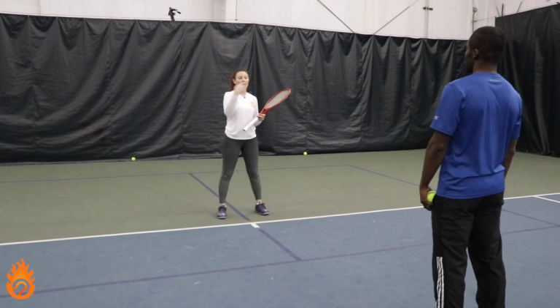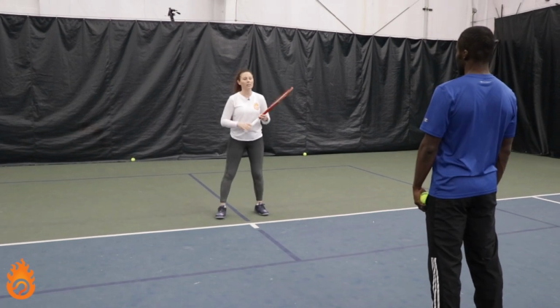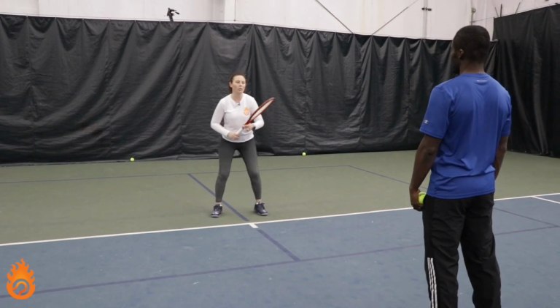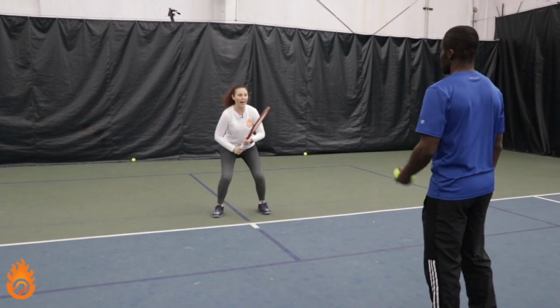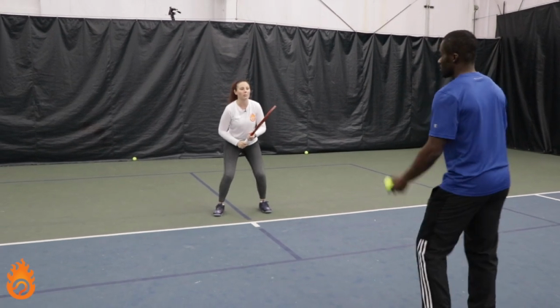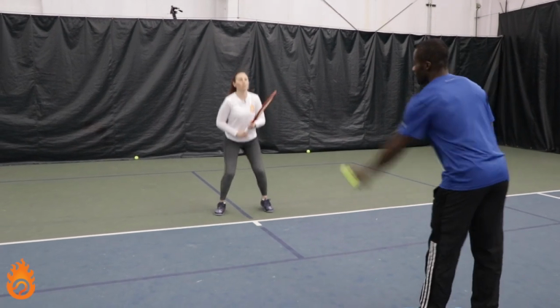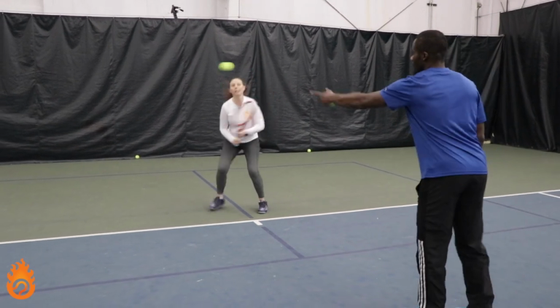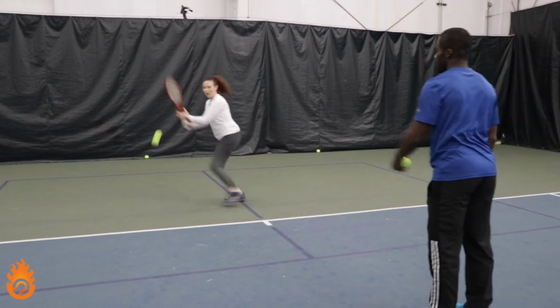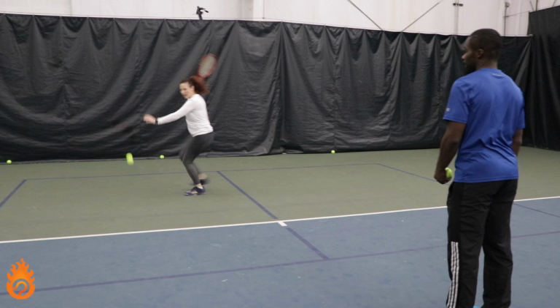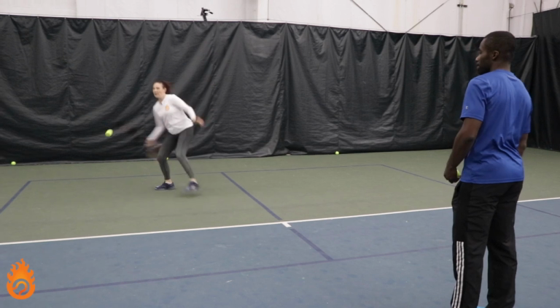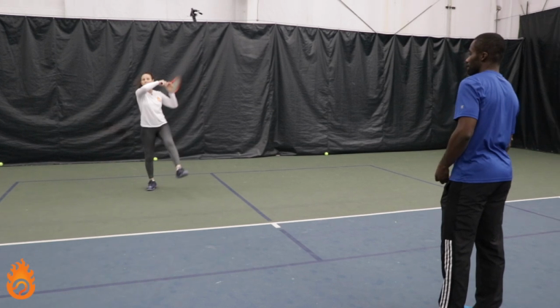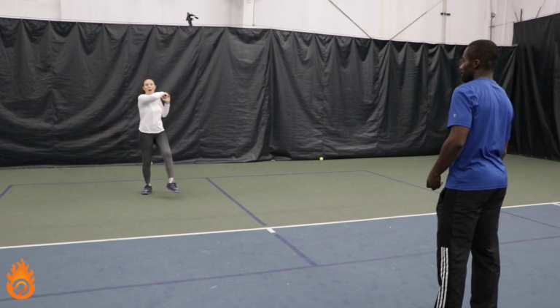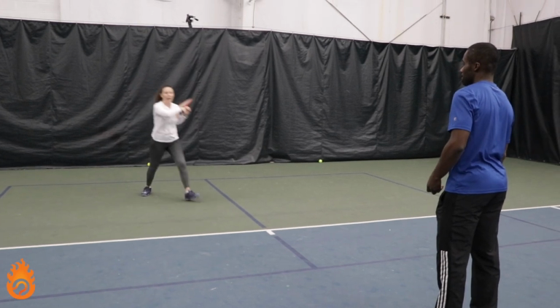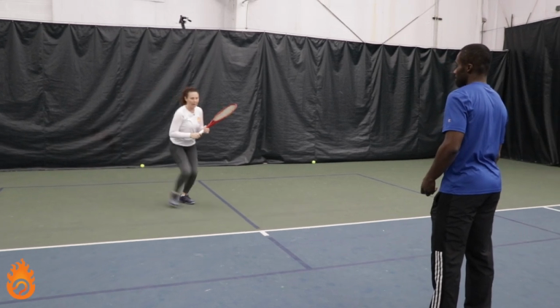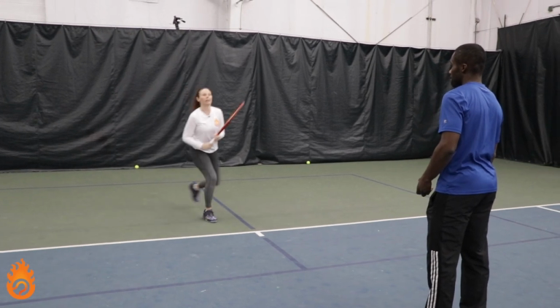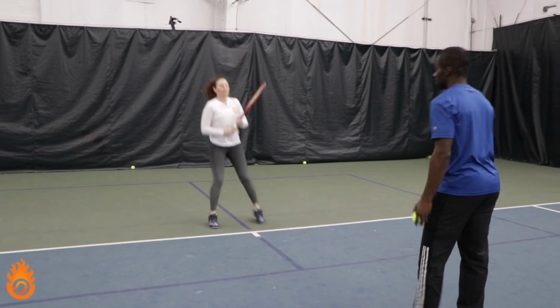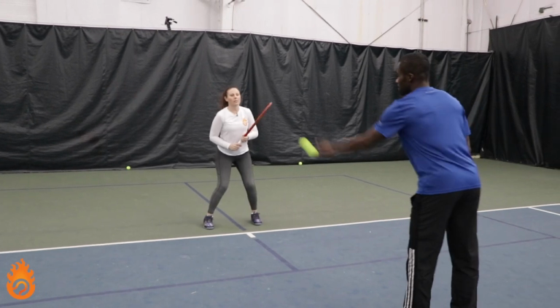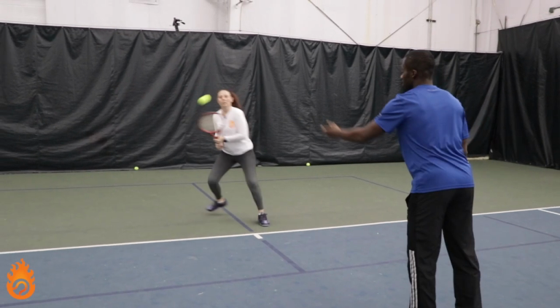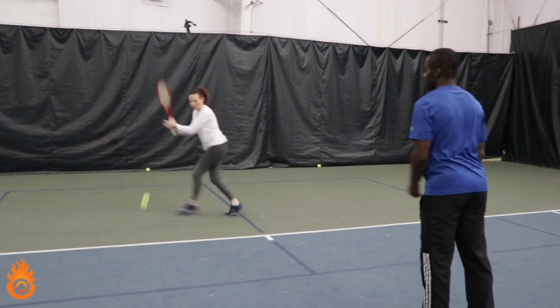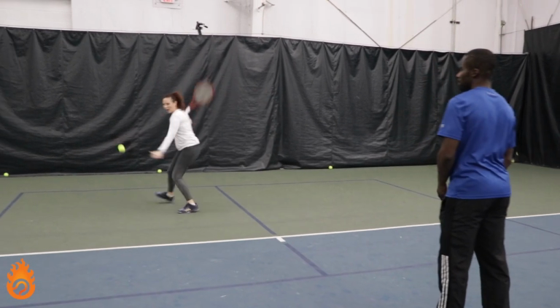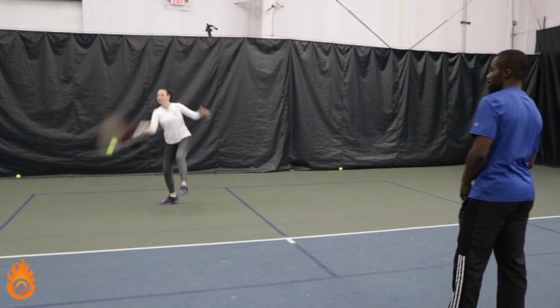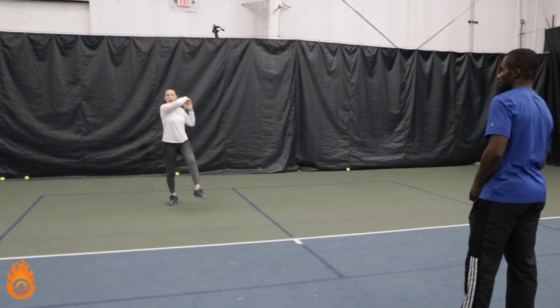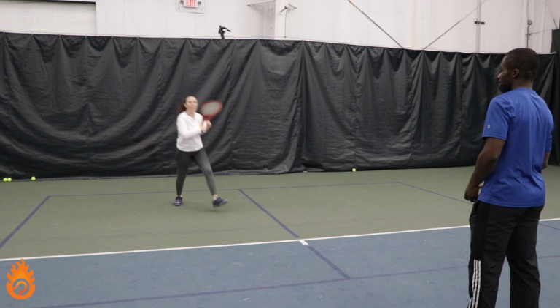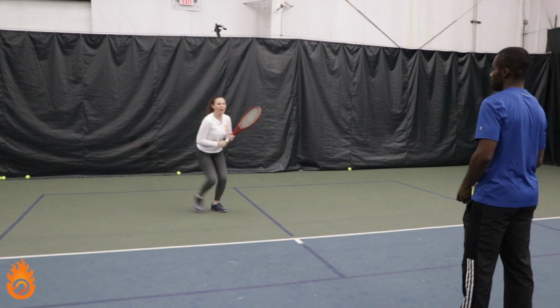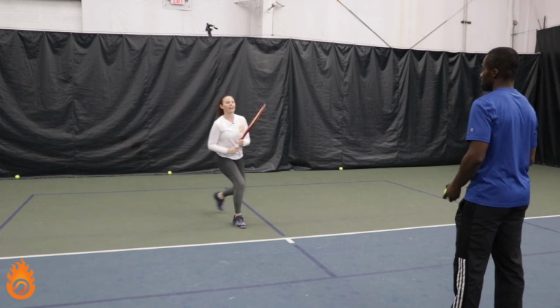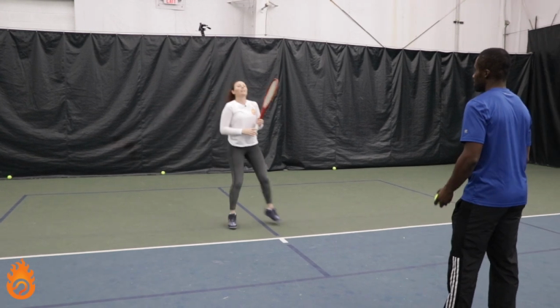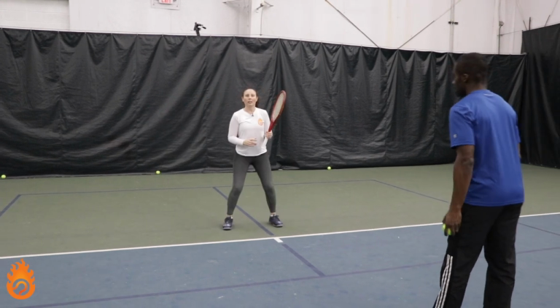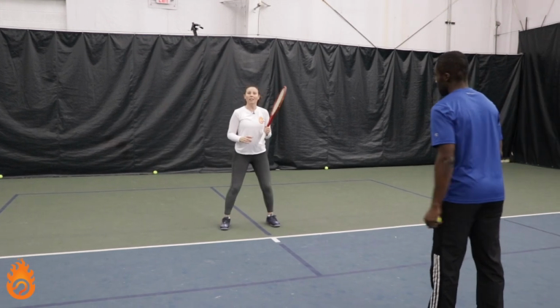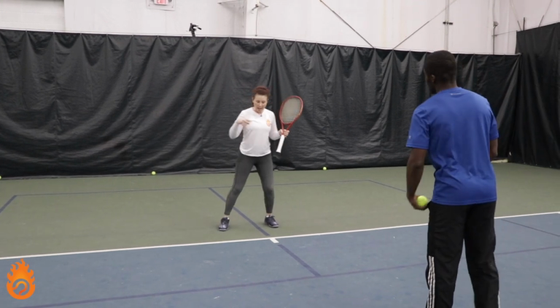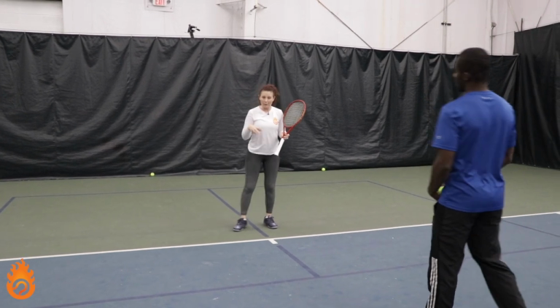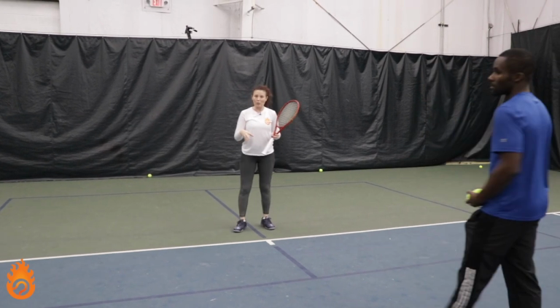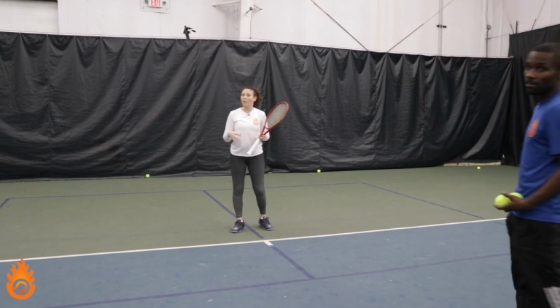Now Kevin's going to push me back and I'm going to demonstrate: split, drop step, up, and back in. Split, drop step, cross, up, and back in. That's really what you're looking for.